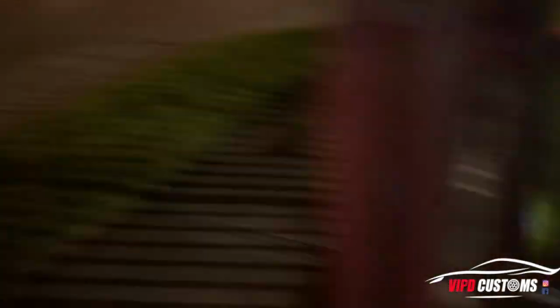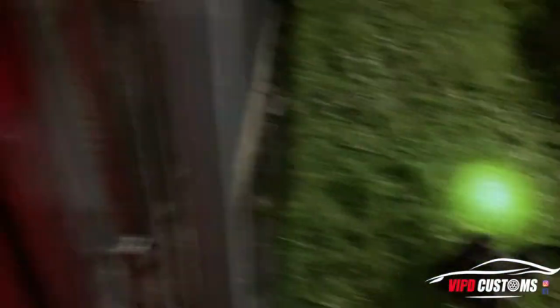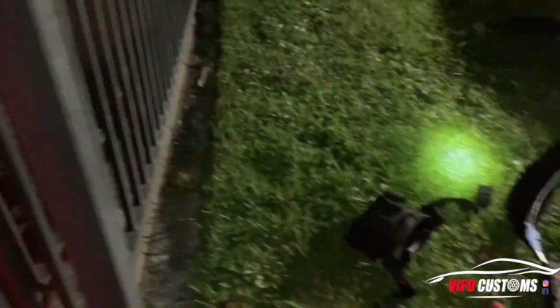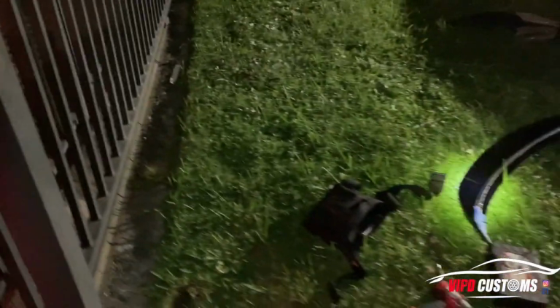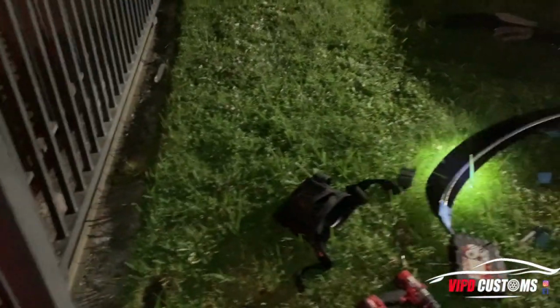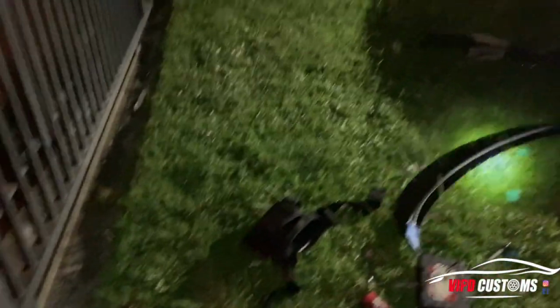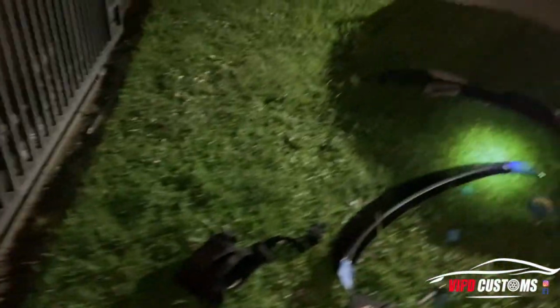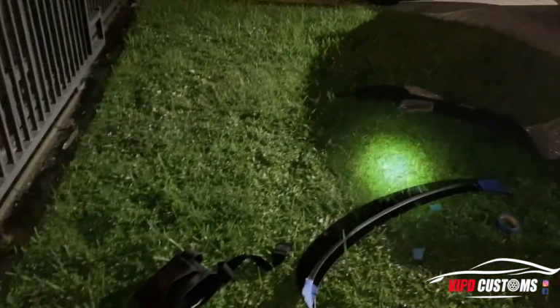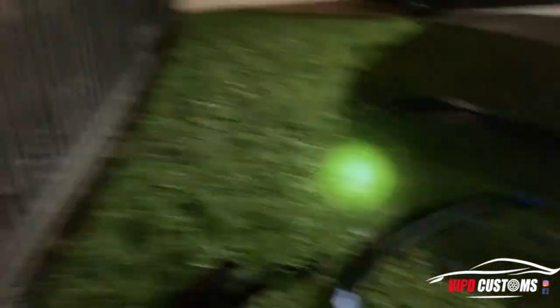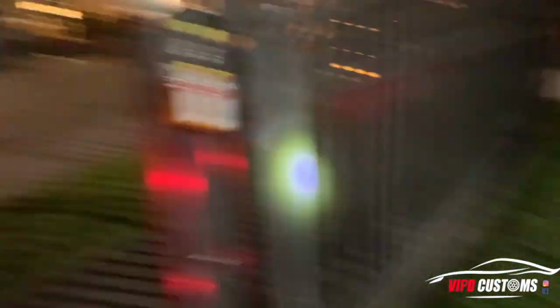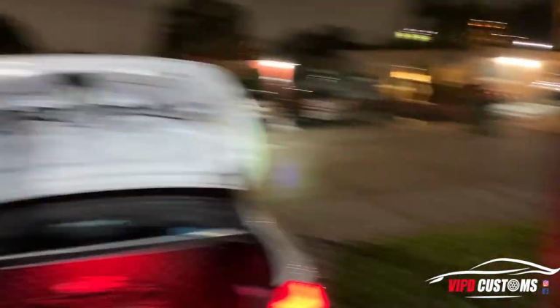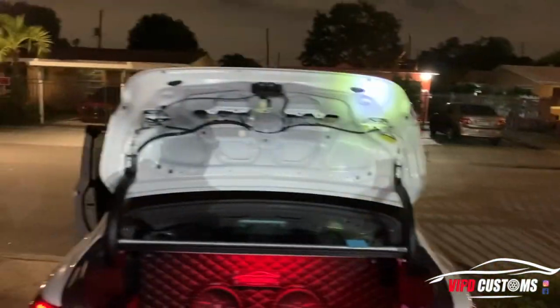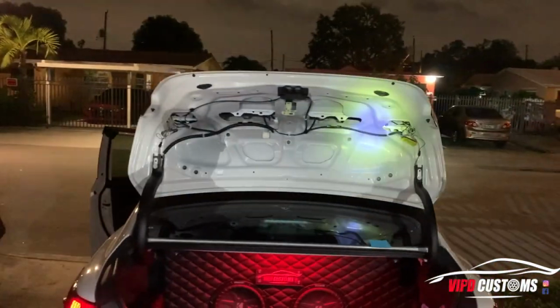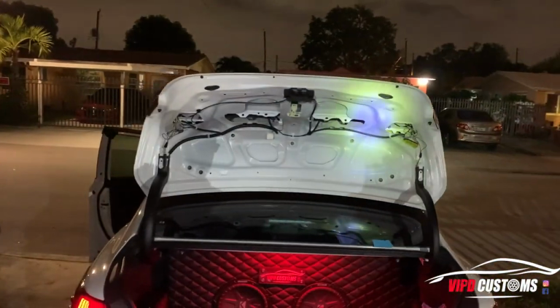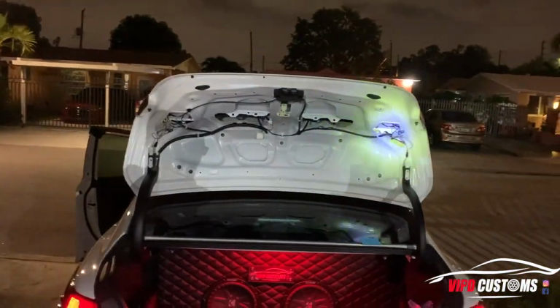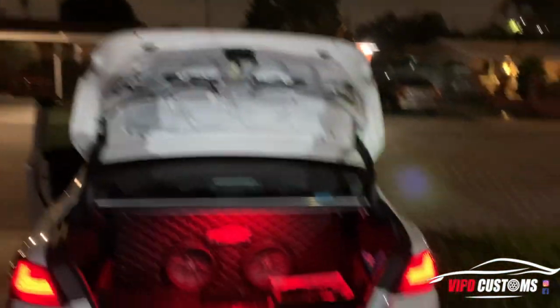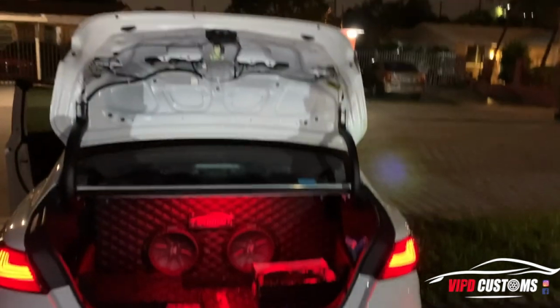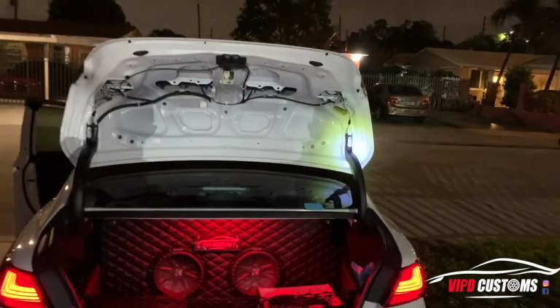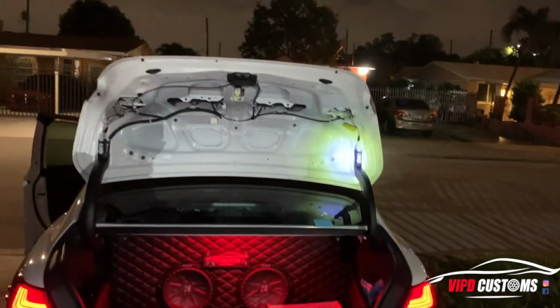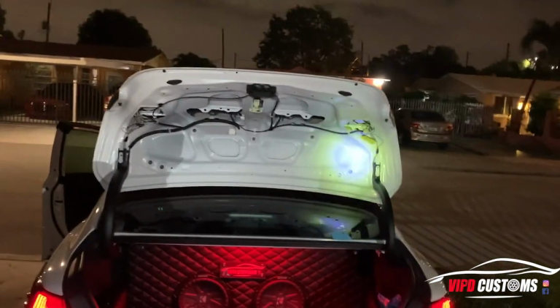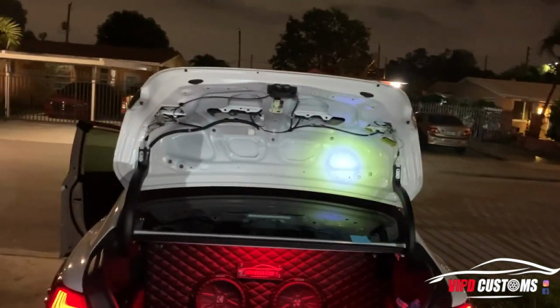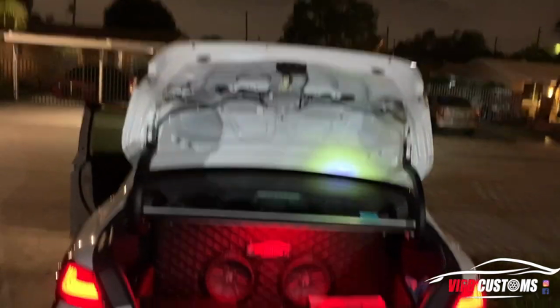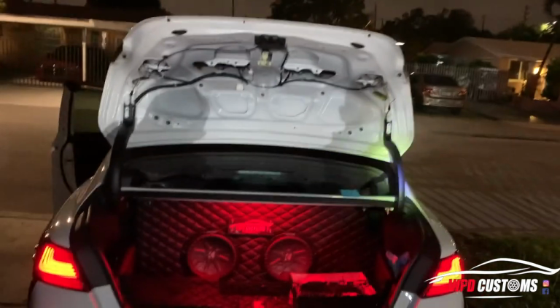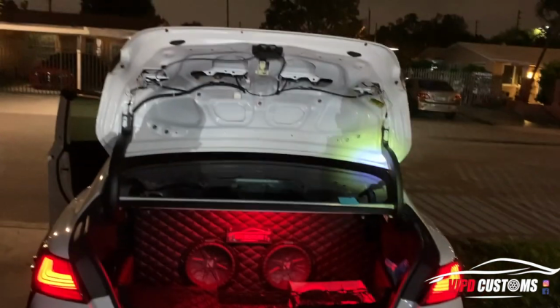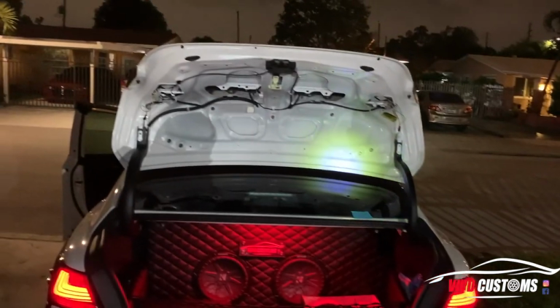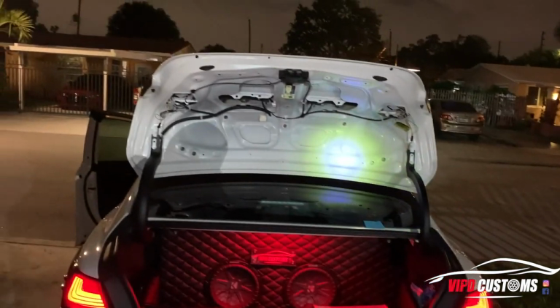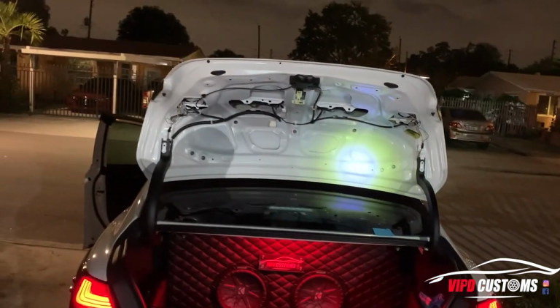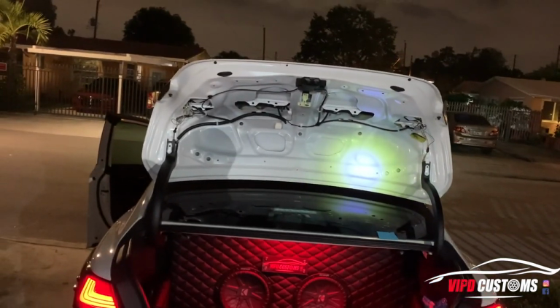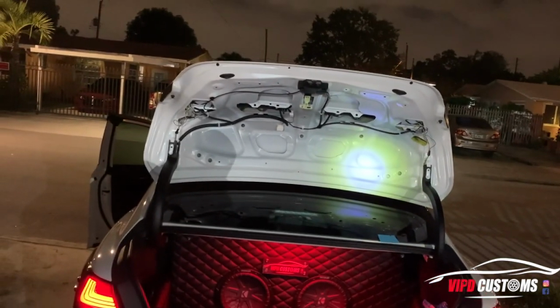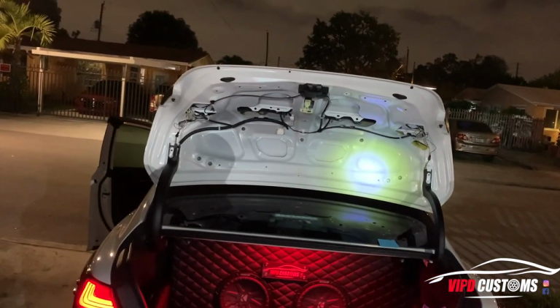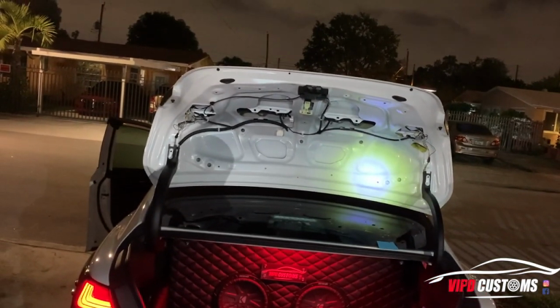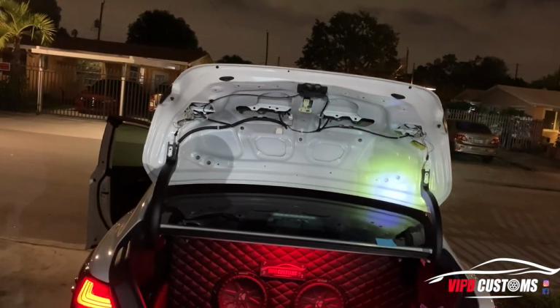Then we're gonna mock it up onto the trunk and mark it with a sharpie in the little hole, and I'll show you how to do the rest.